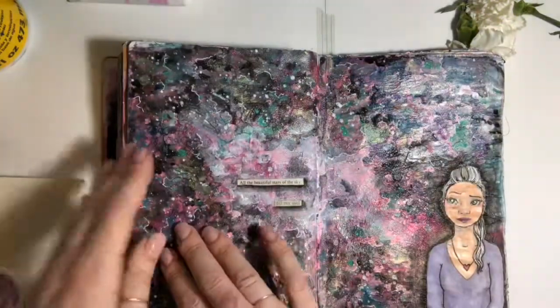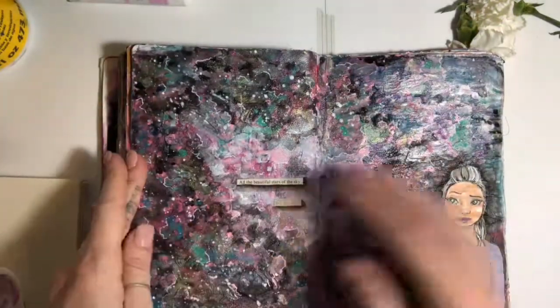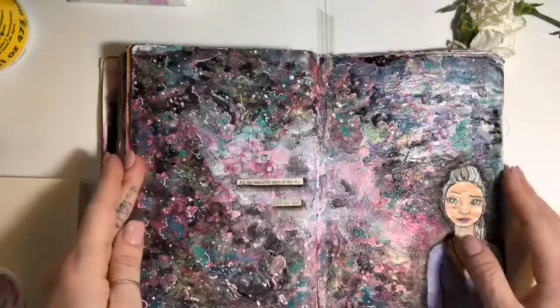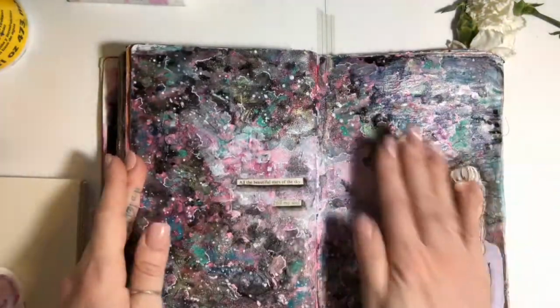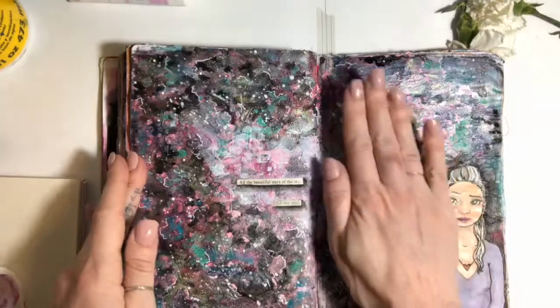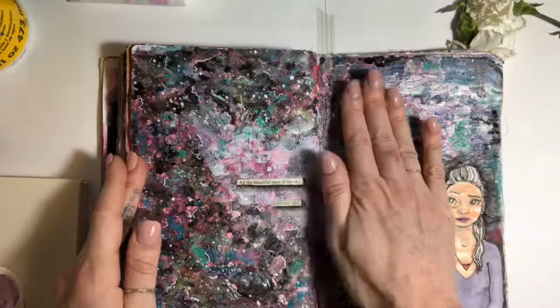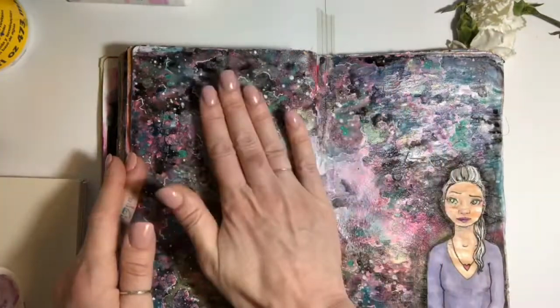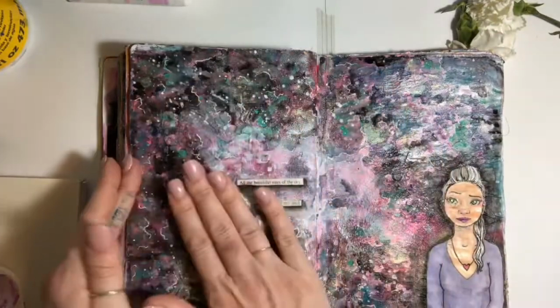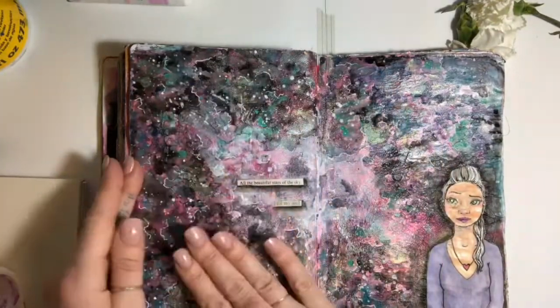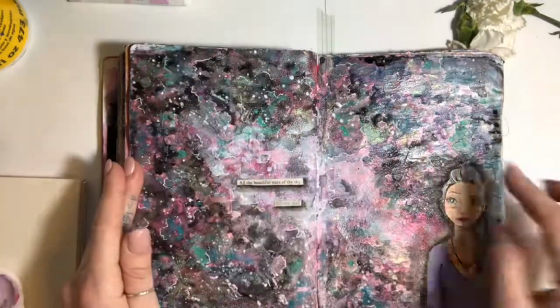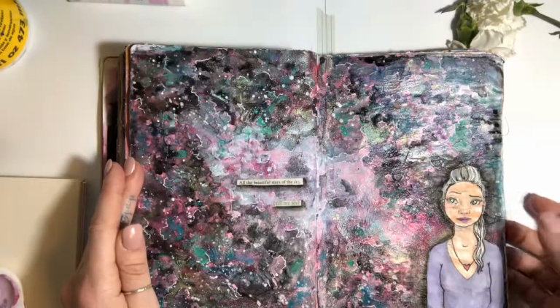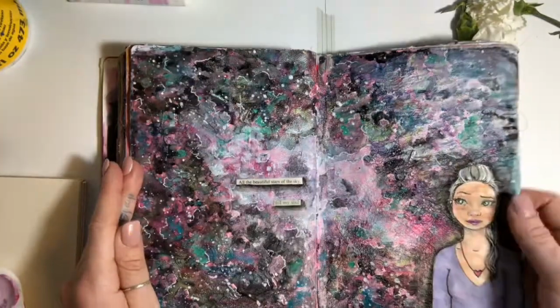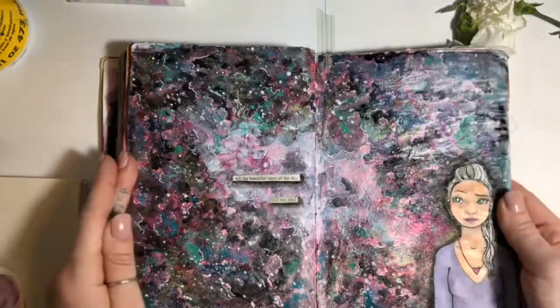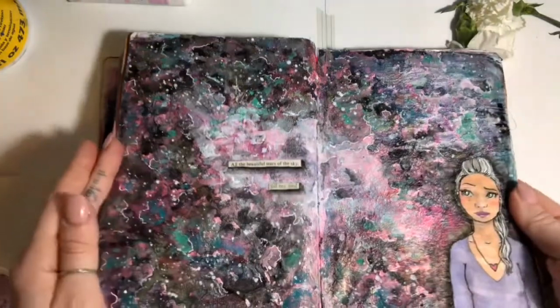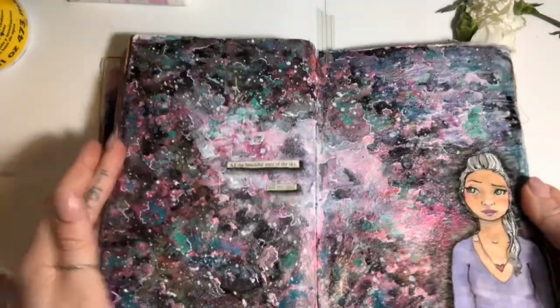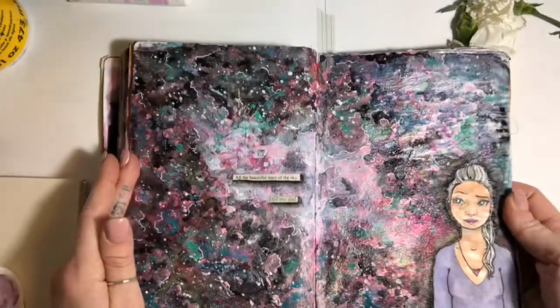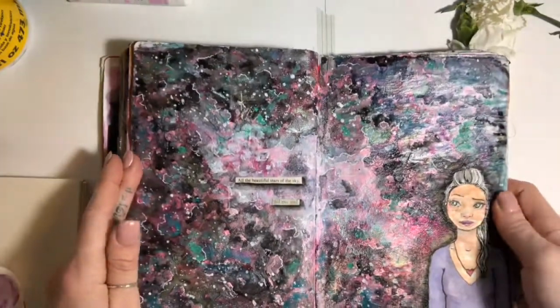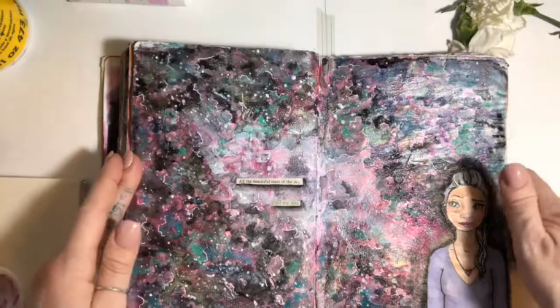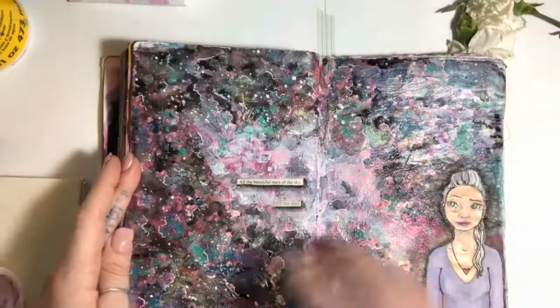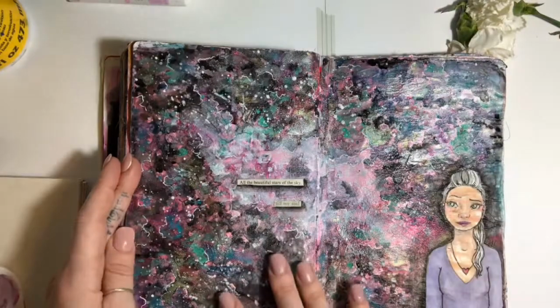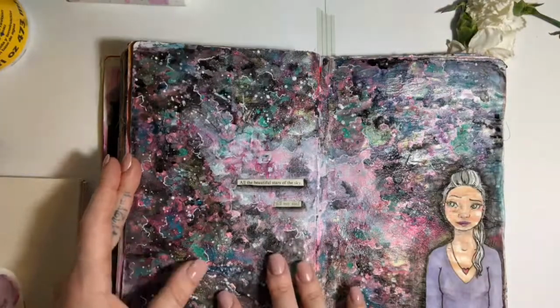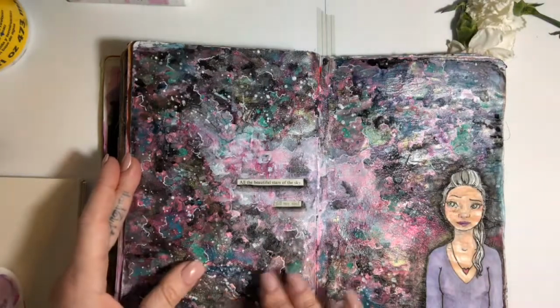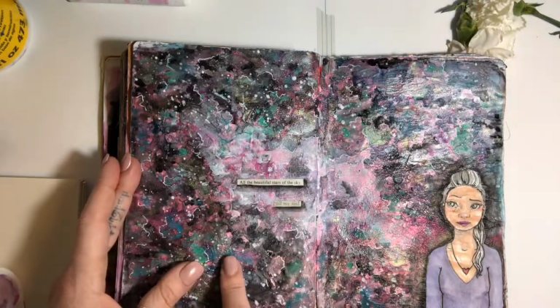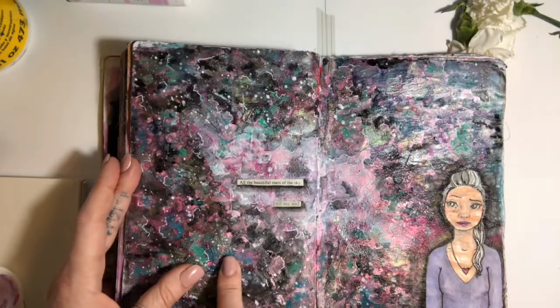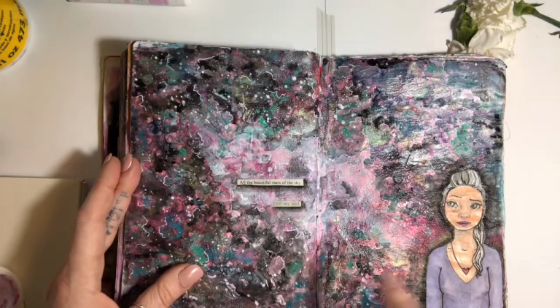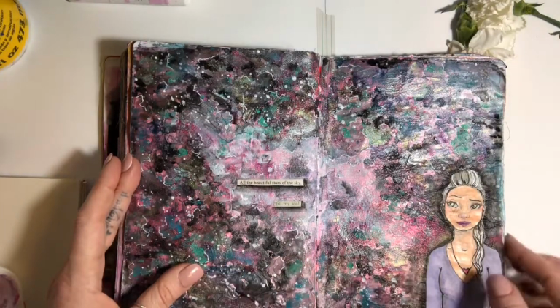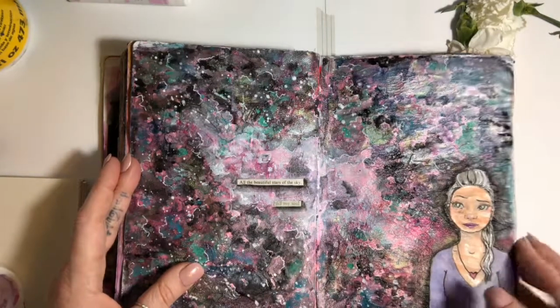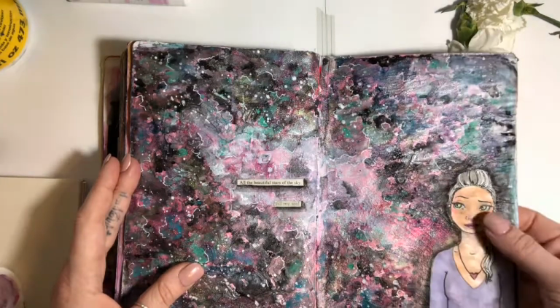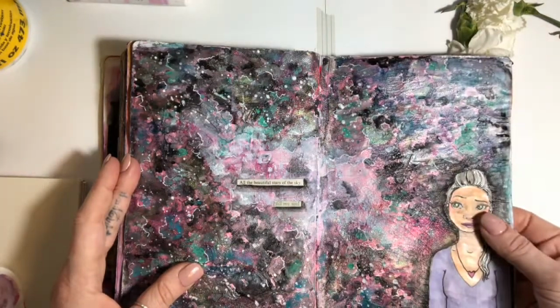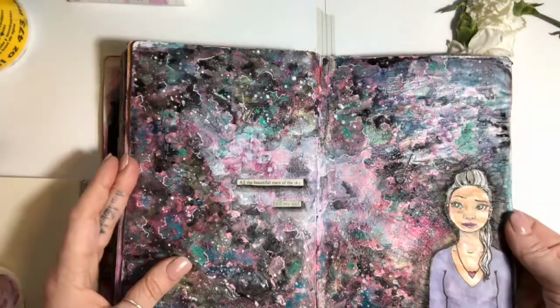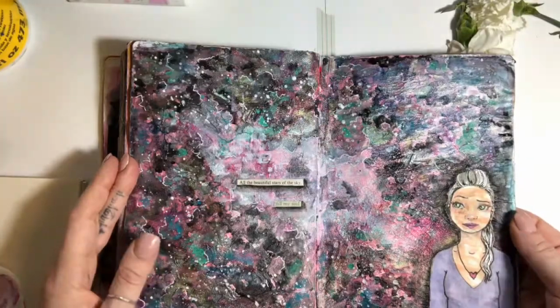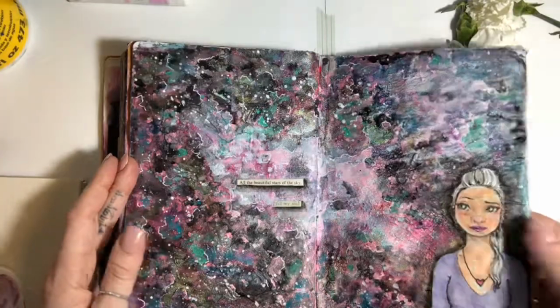This one was super fun — tons and tons of texture in here, crackle paint paste, different watercolors, acrylic inks, everything. And then her facial expression of course is priceless.